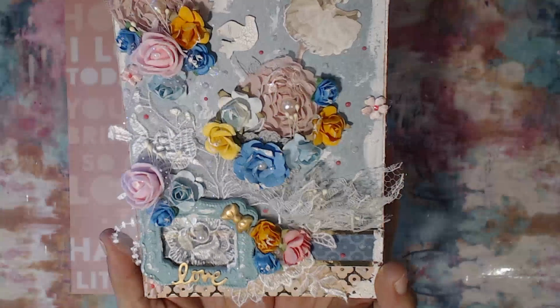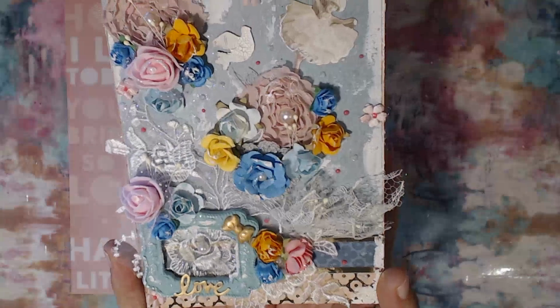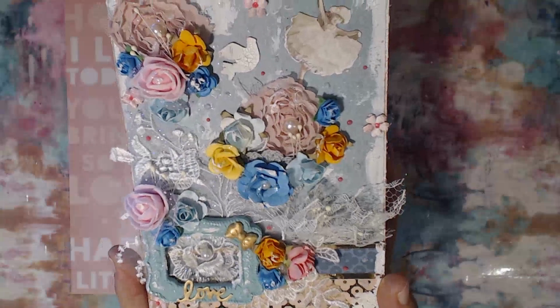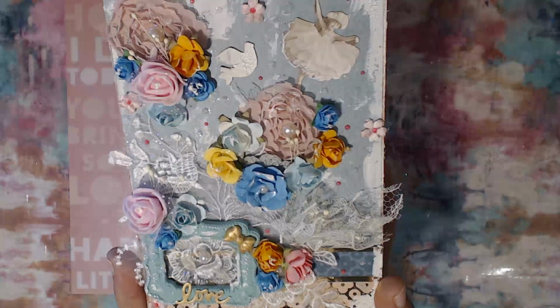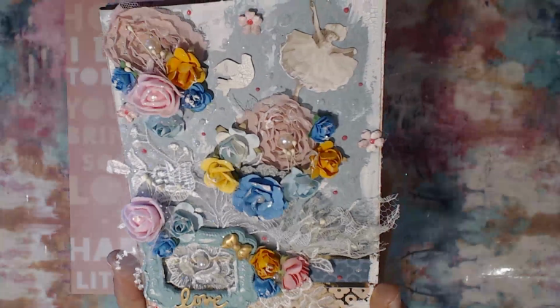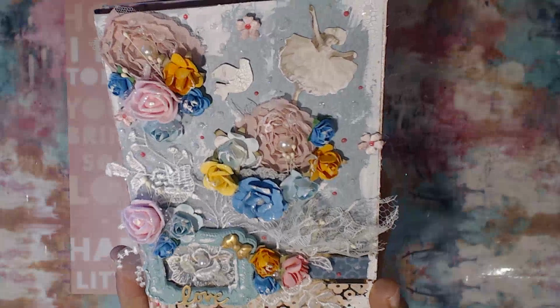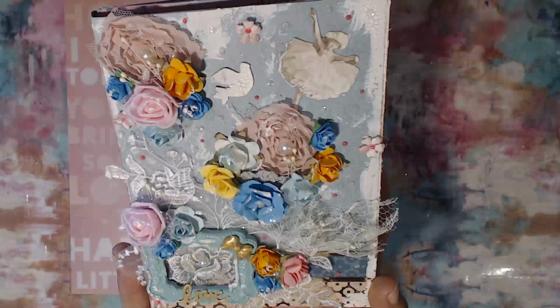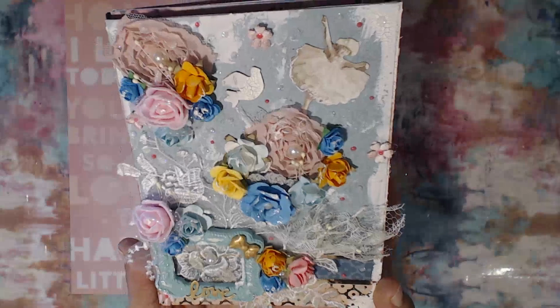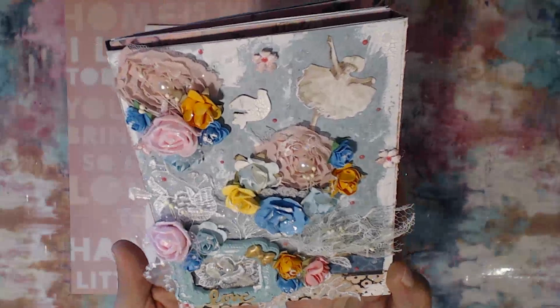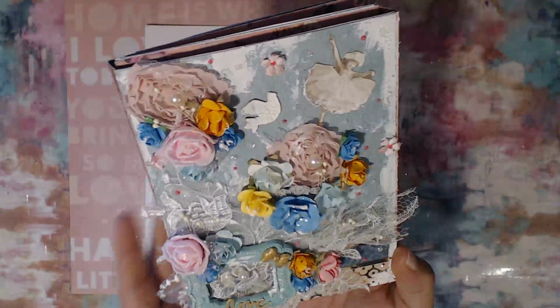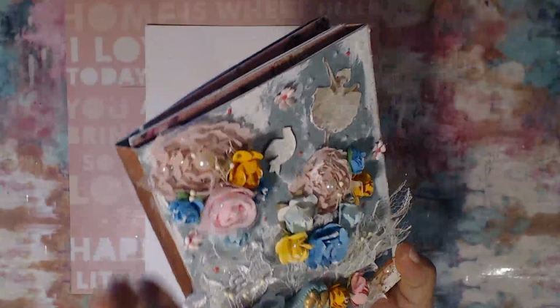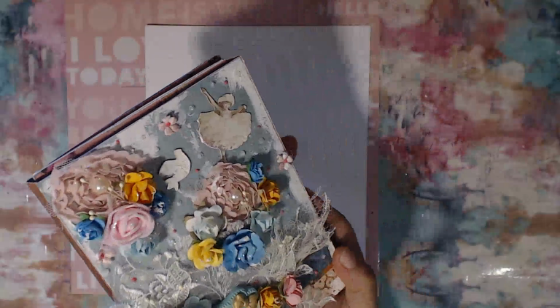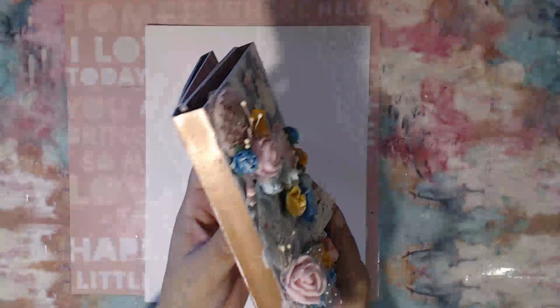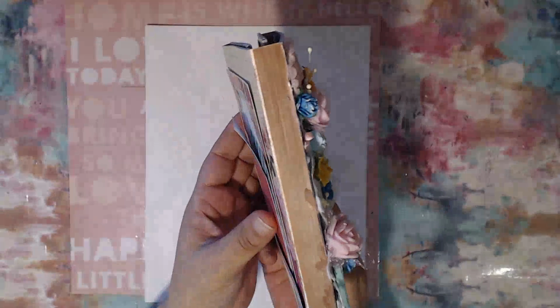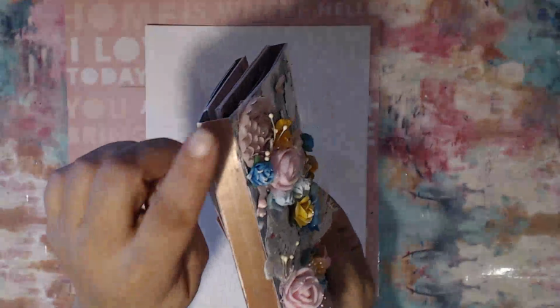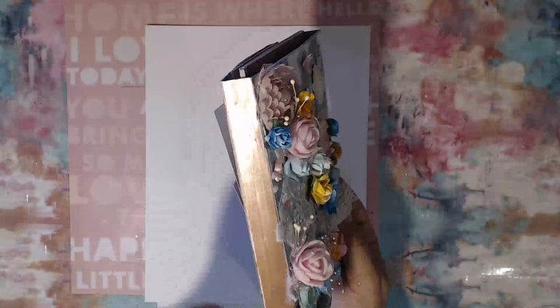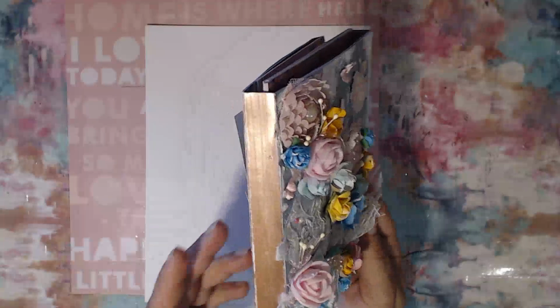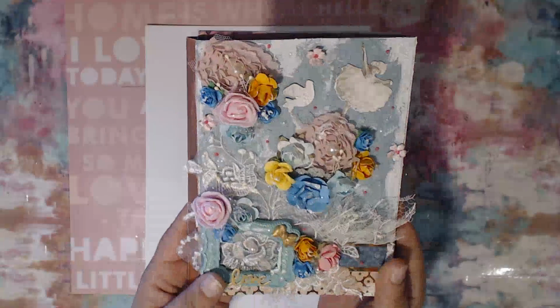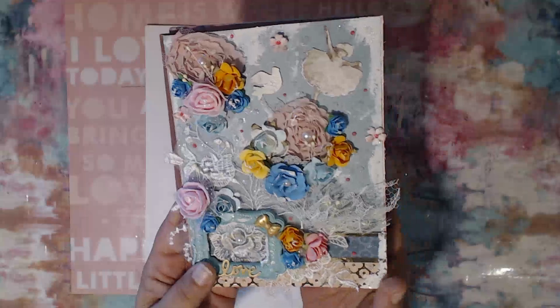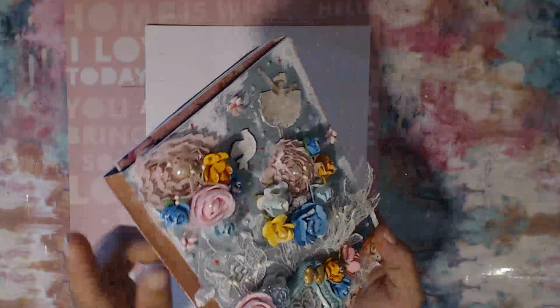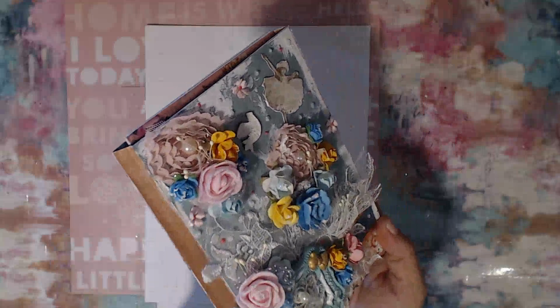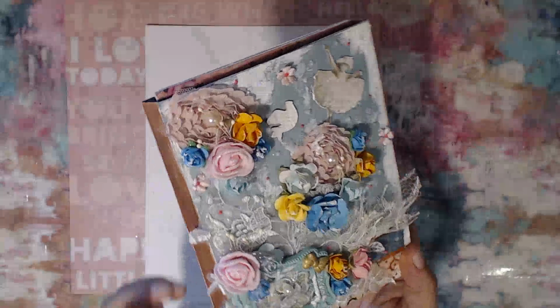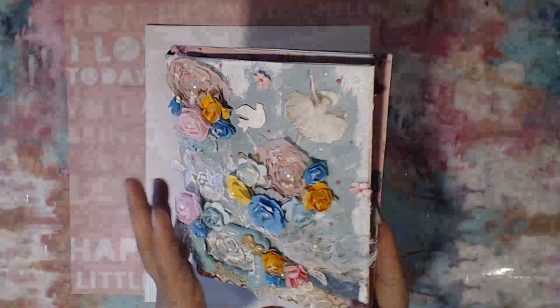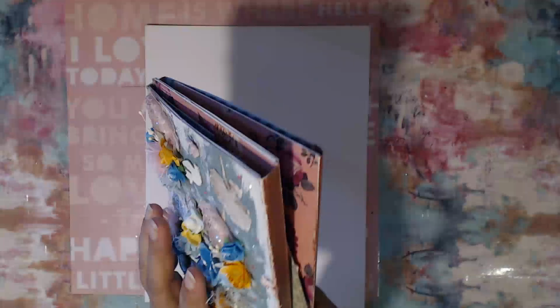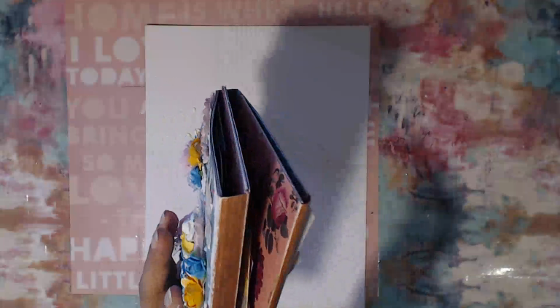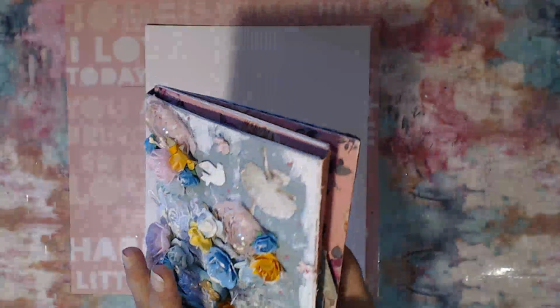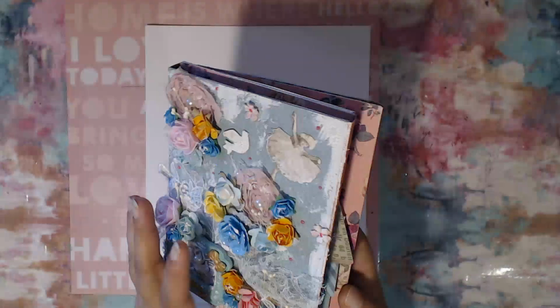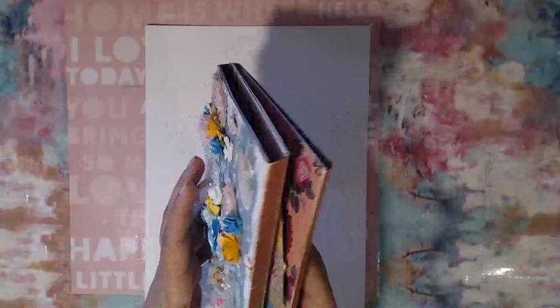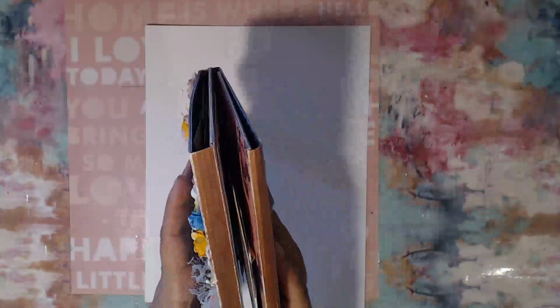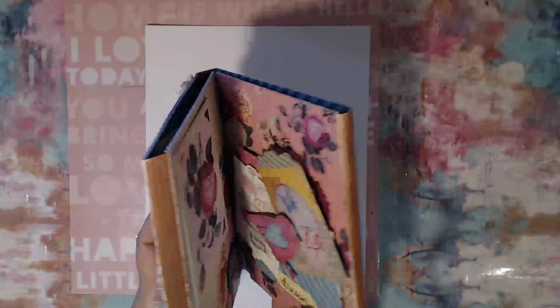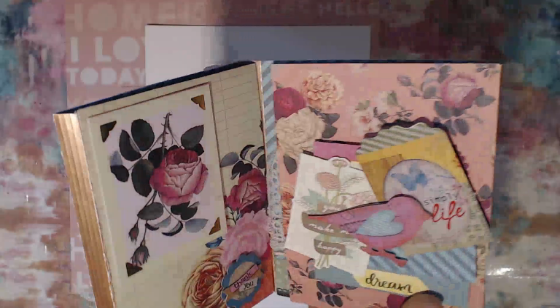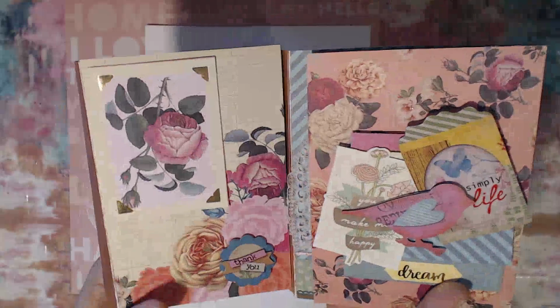I've also added some crackle paste on the flowers themselves — hopefully you guys can see it. It's super cute, I think it came out really really cute. And this is more or less what the spine looks like; I've added some crackle paste just along the little edges here and there.